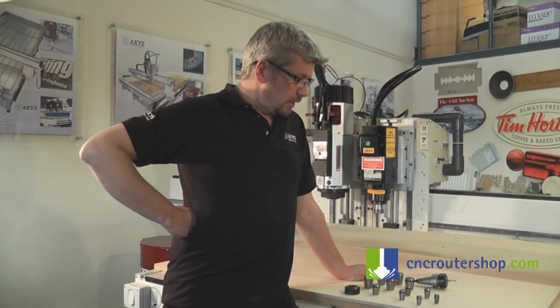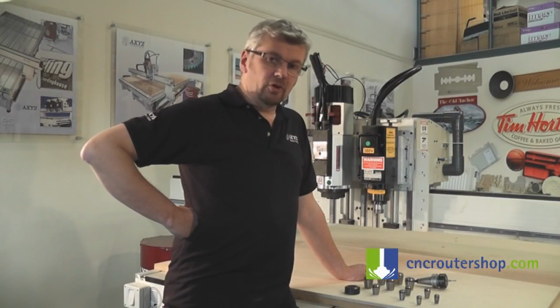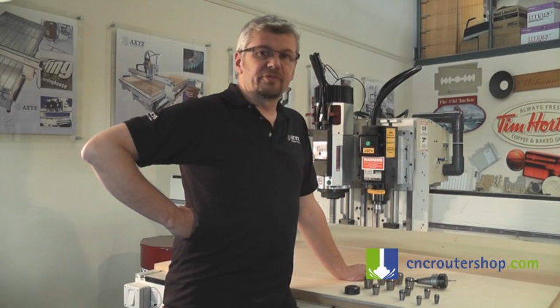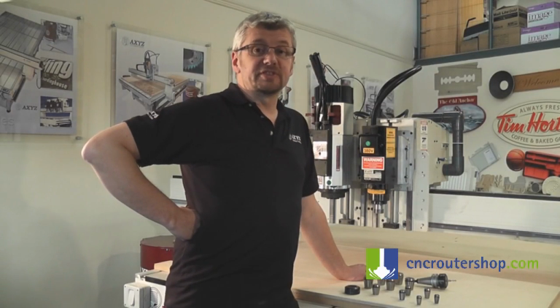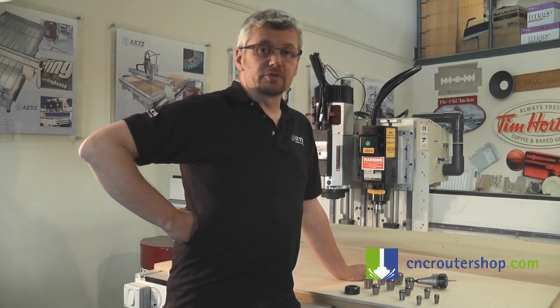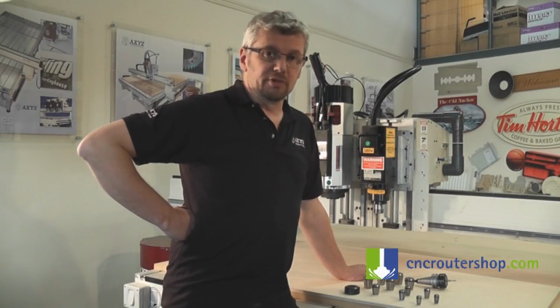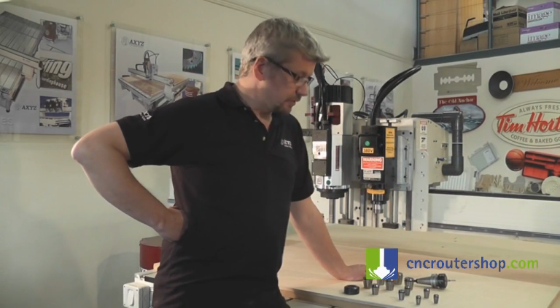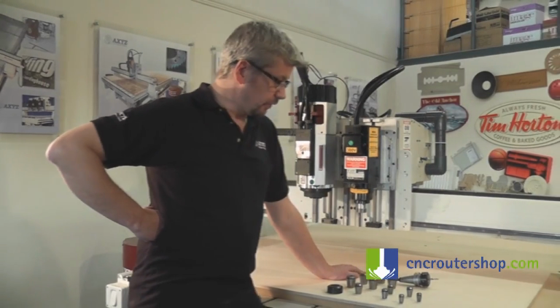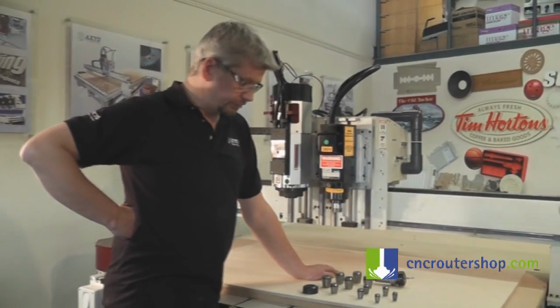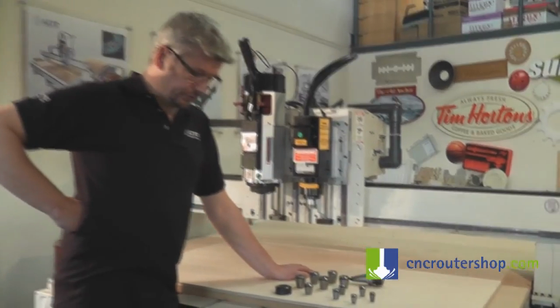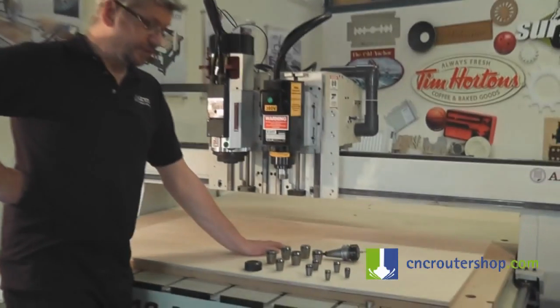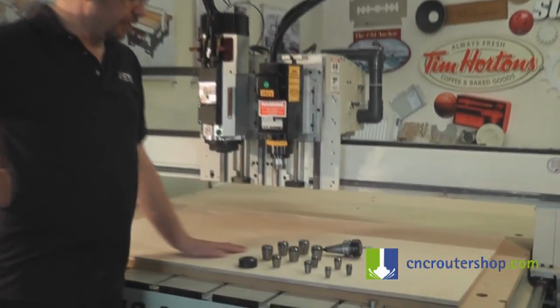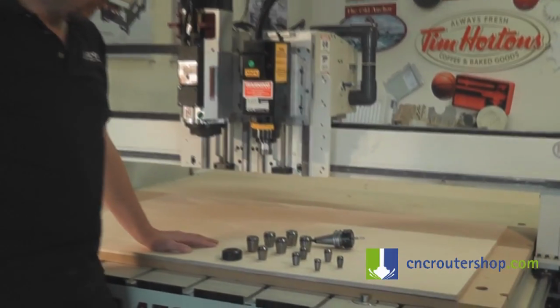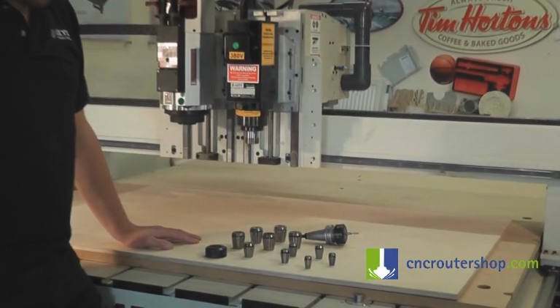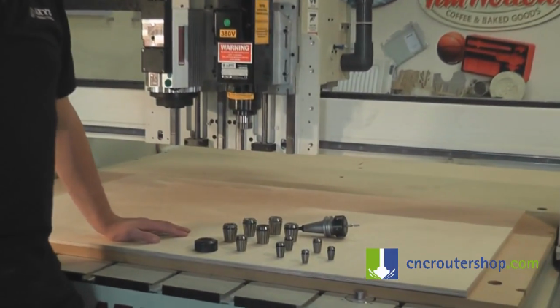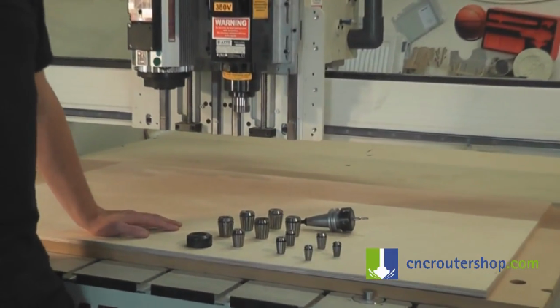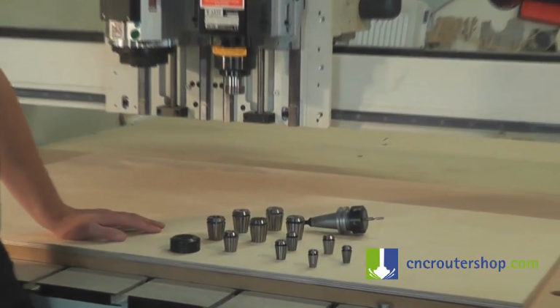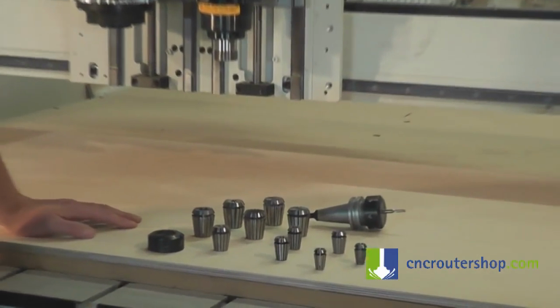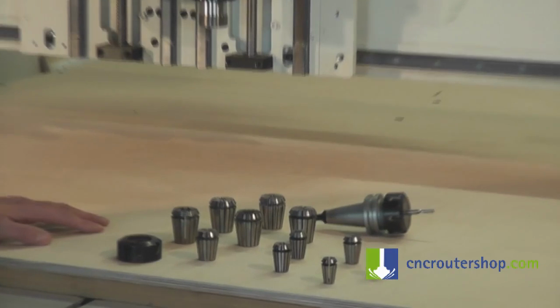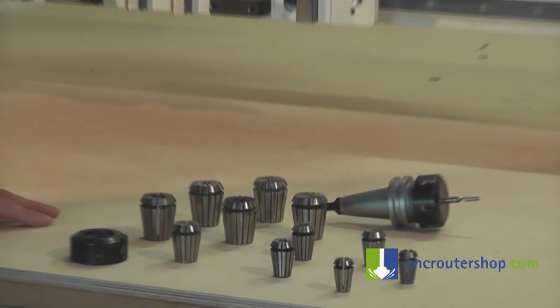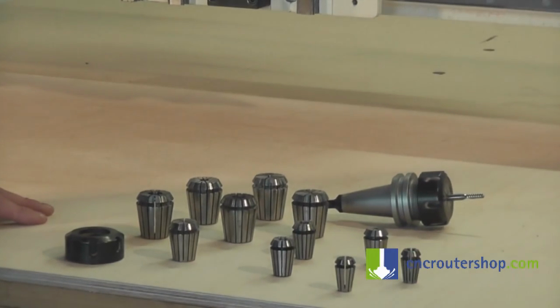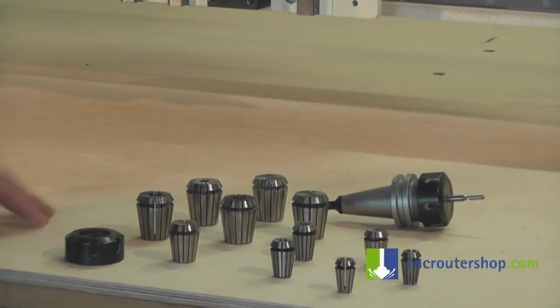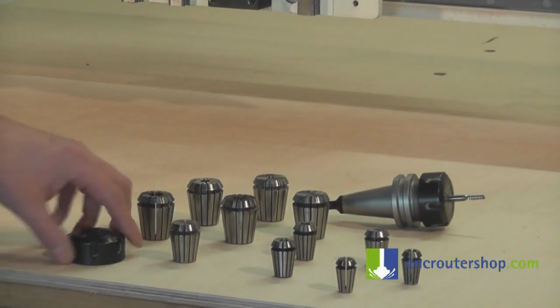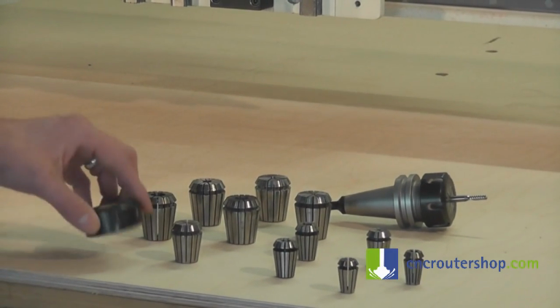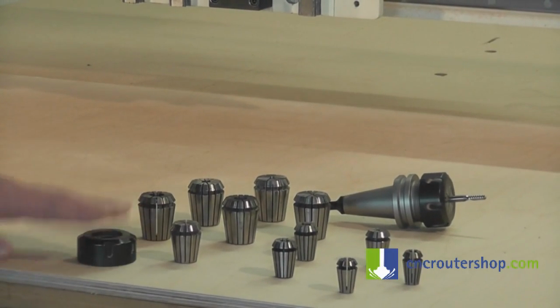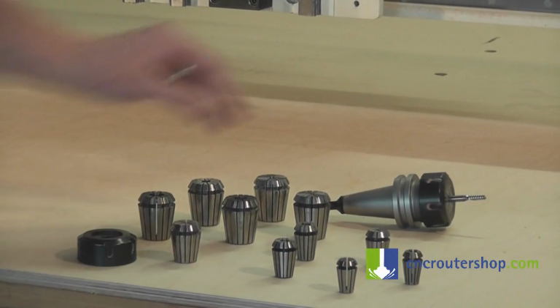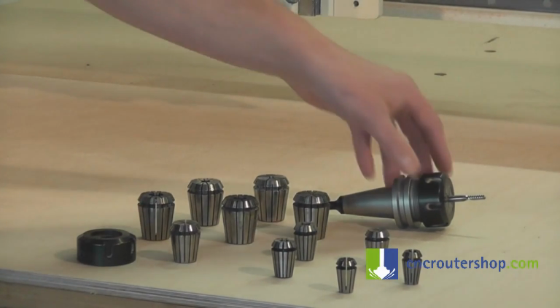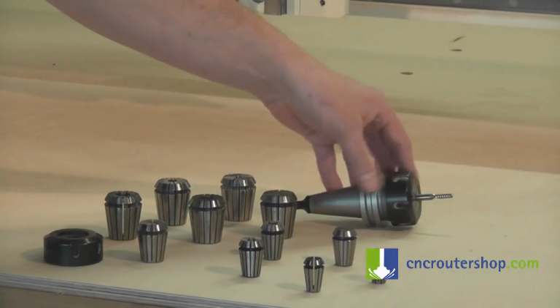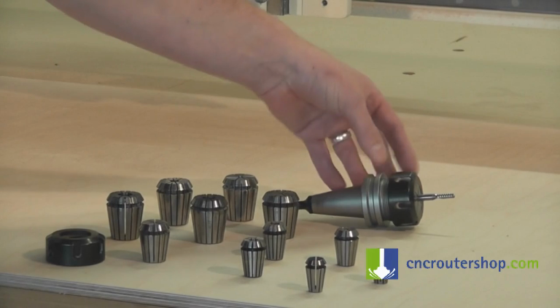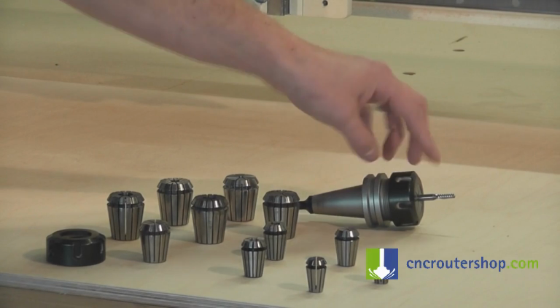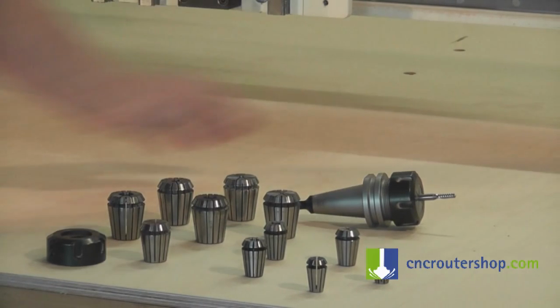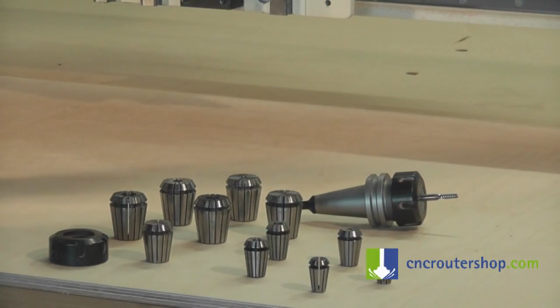Here we've got some of the CNC router shop range. We've got the OZ 26 and 34, and also the ER32's 25 and 16. We've also got the collet nut in a cone with the tool in.